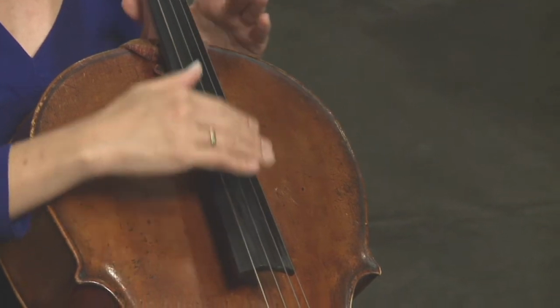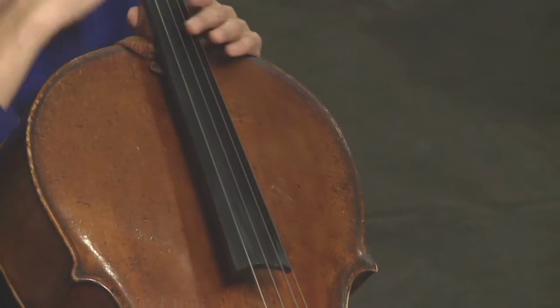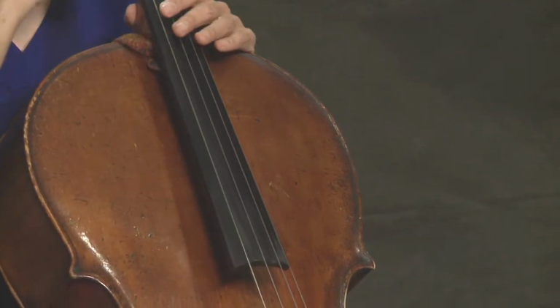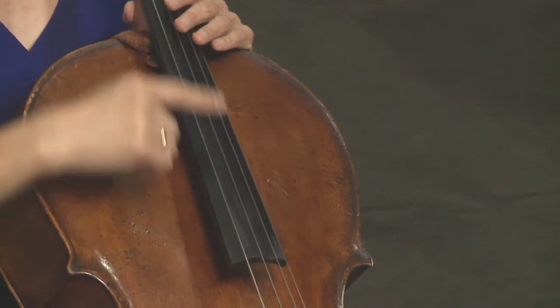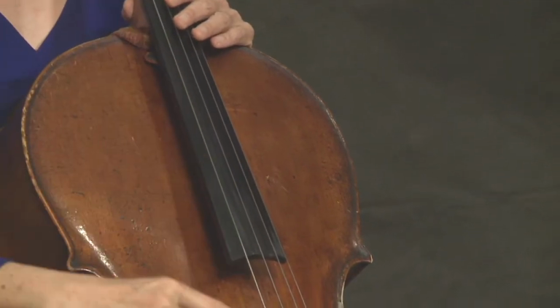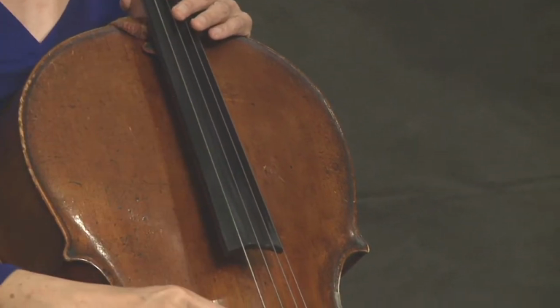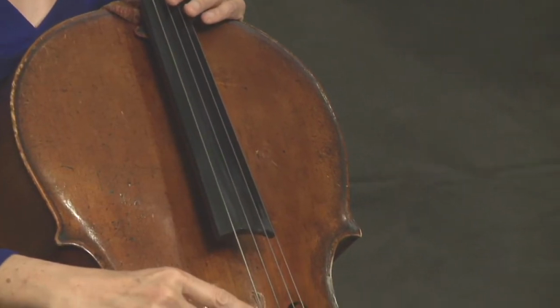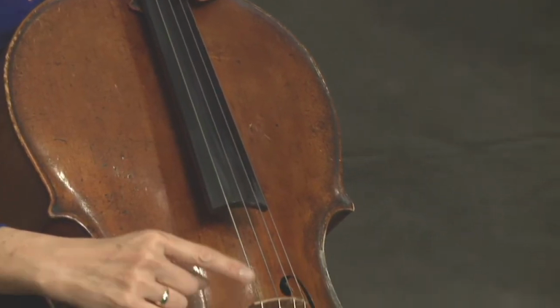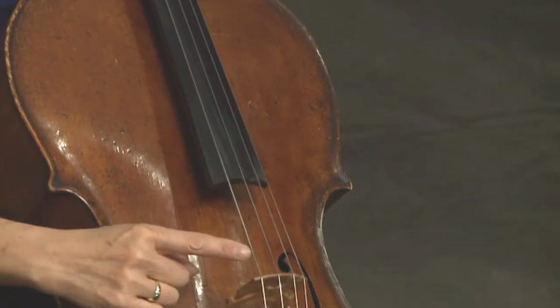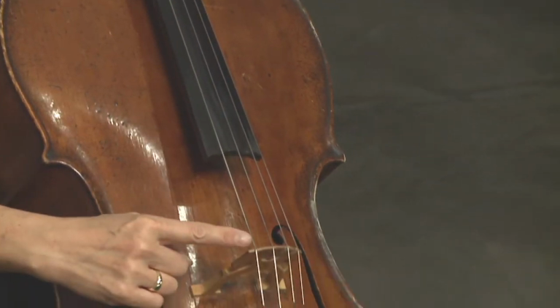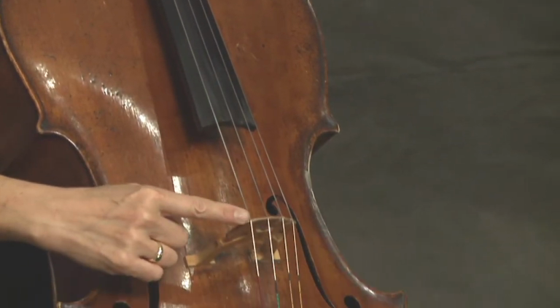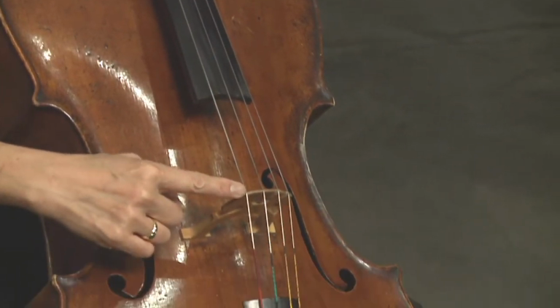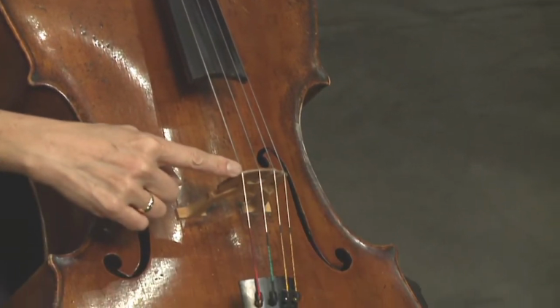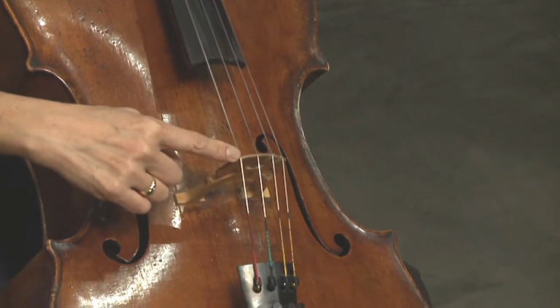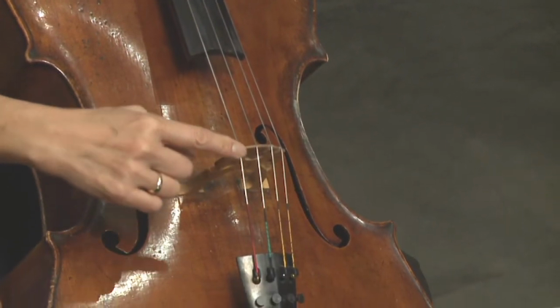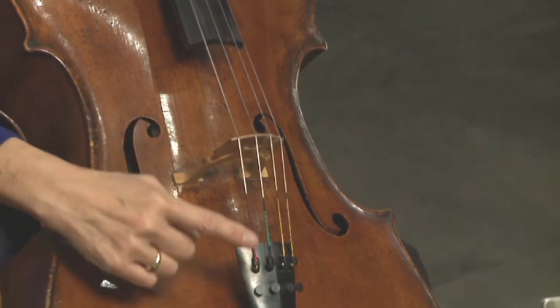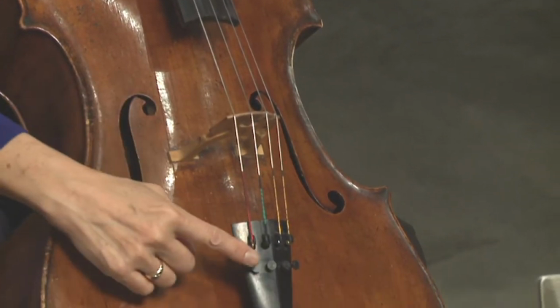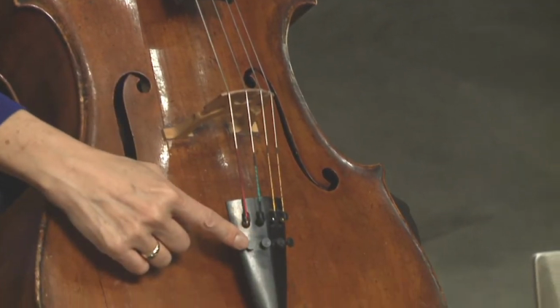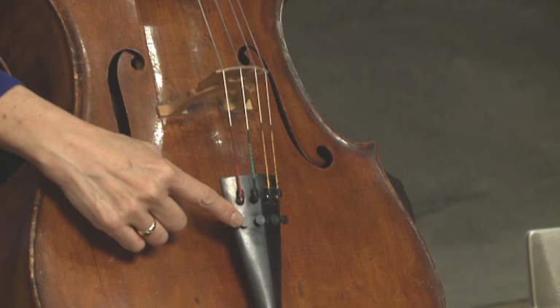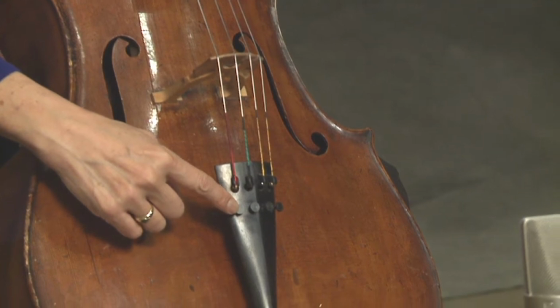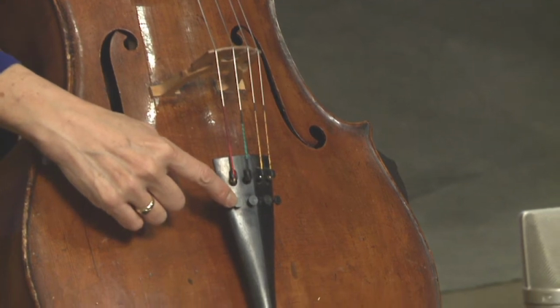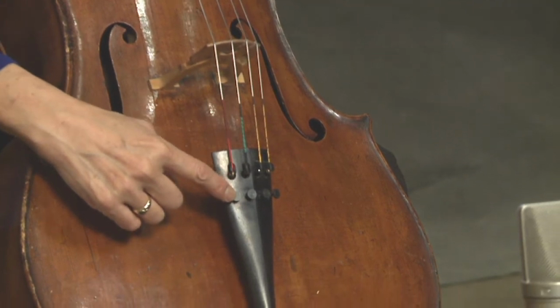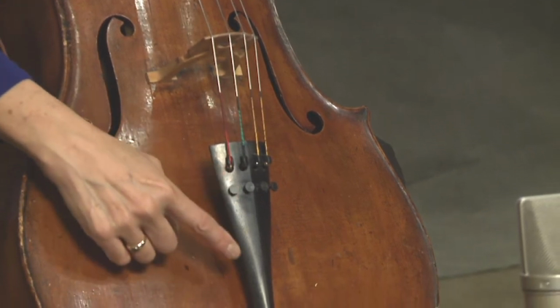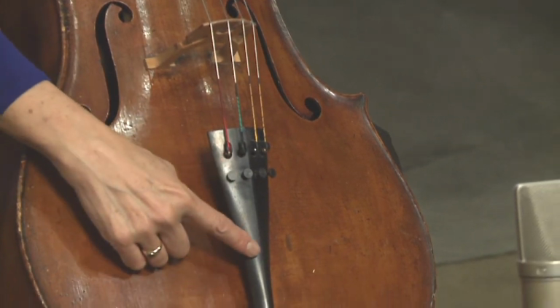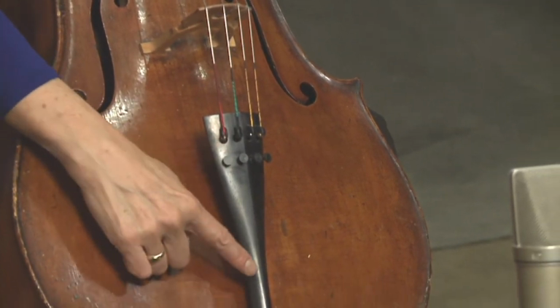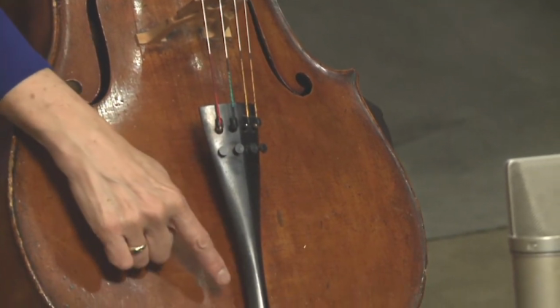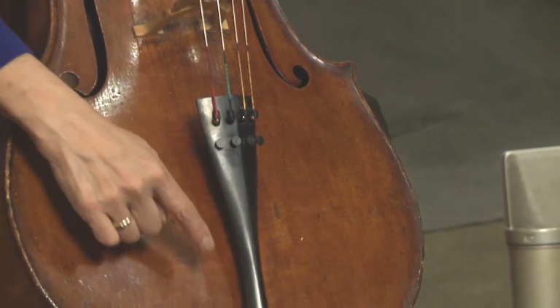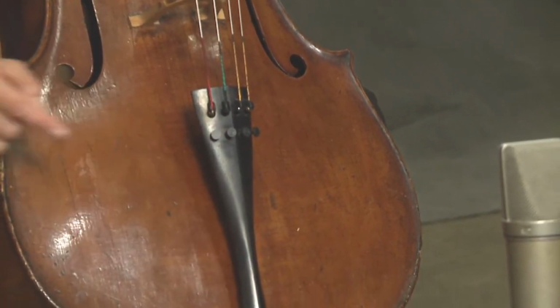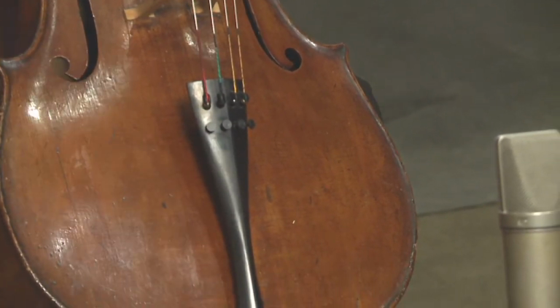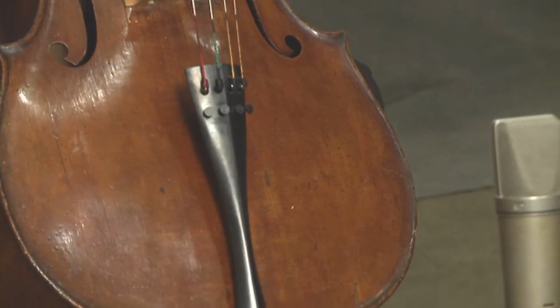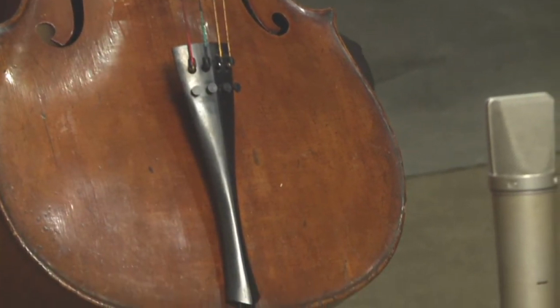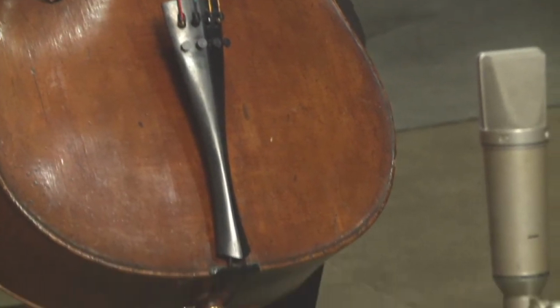The strings, the bridge, the fine tuners, the tail piece, and the end pin.